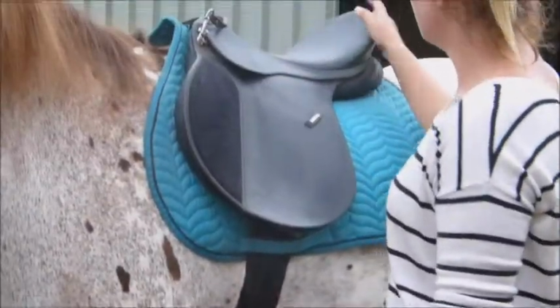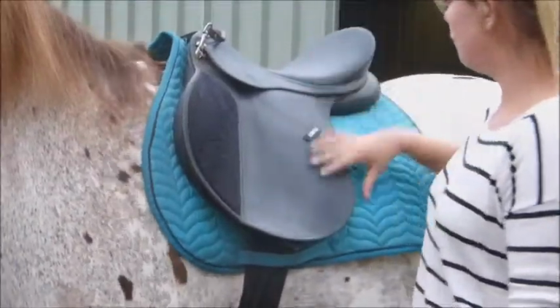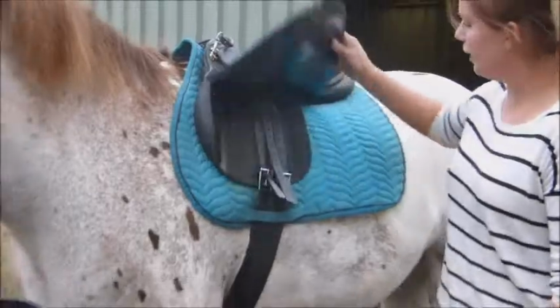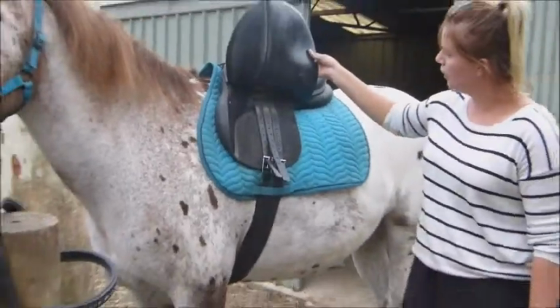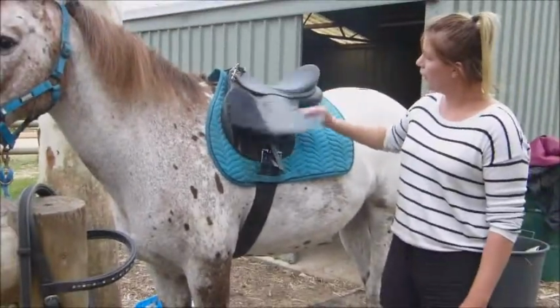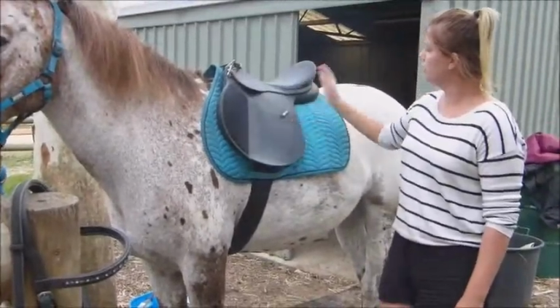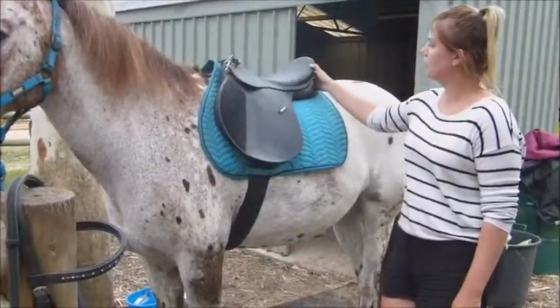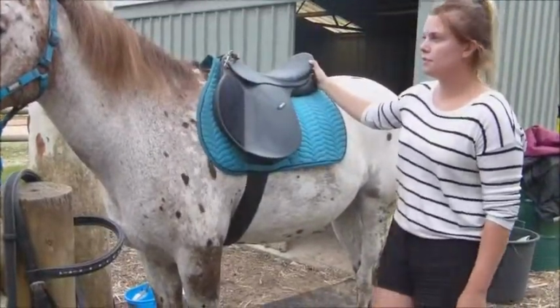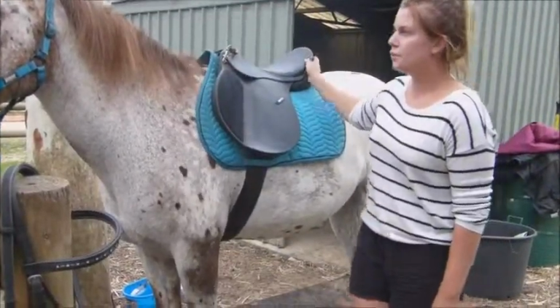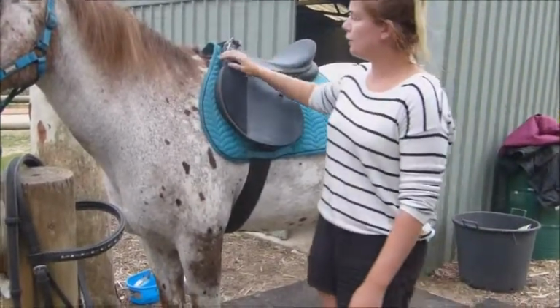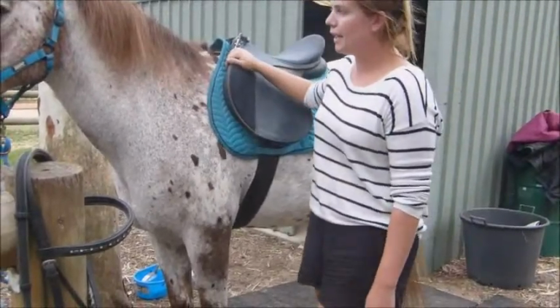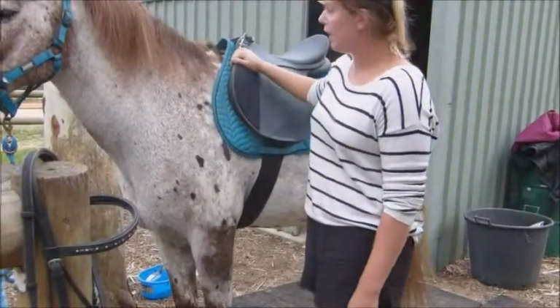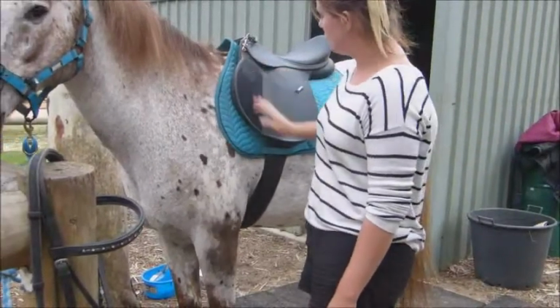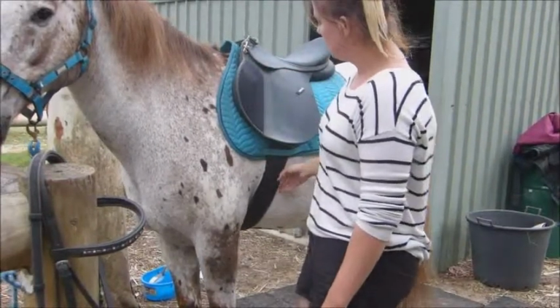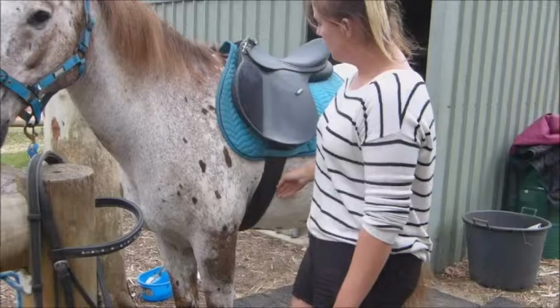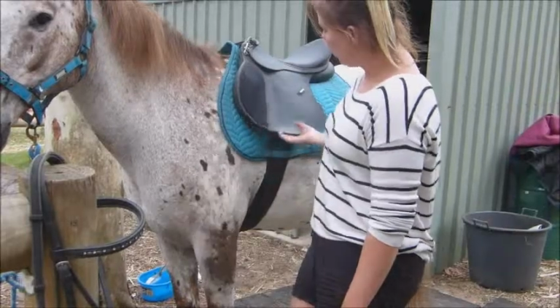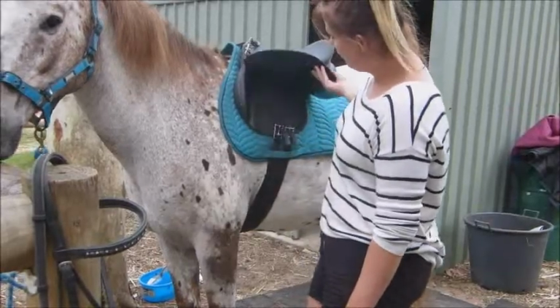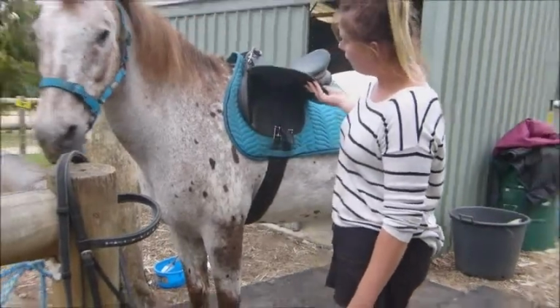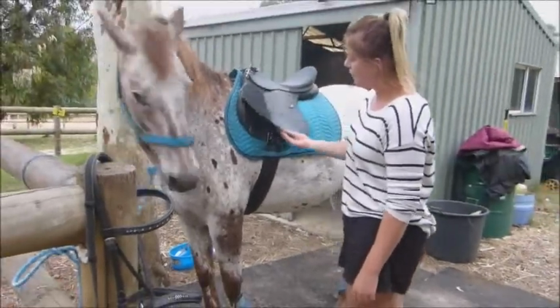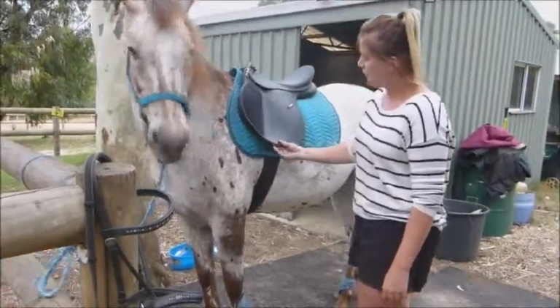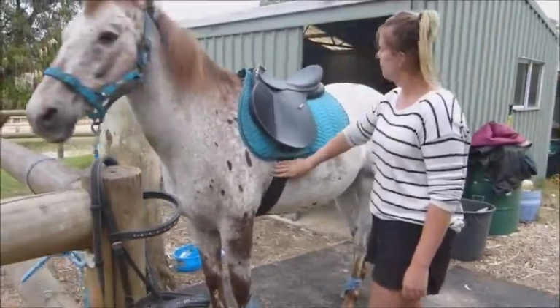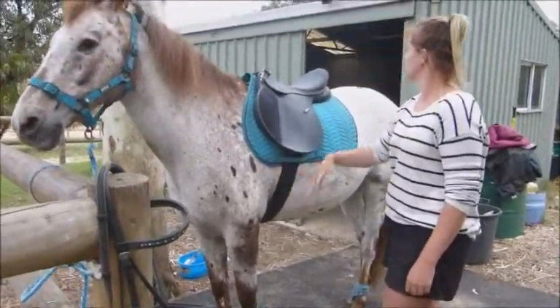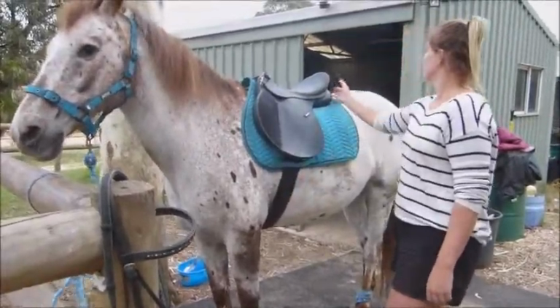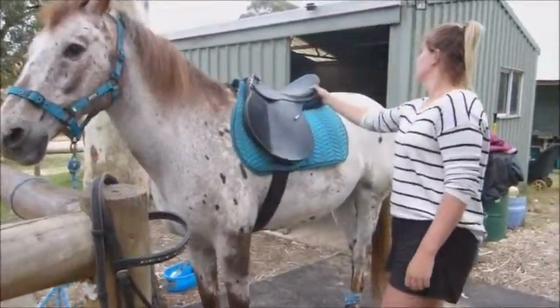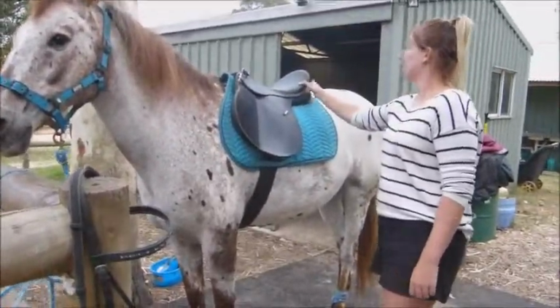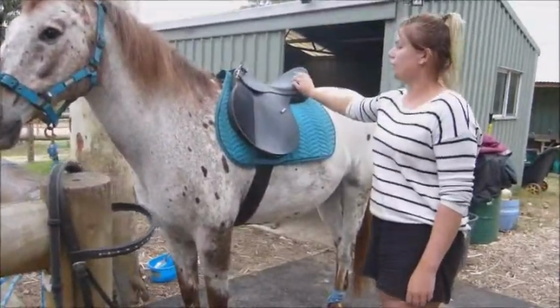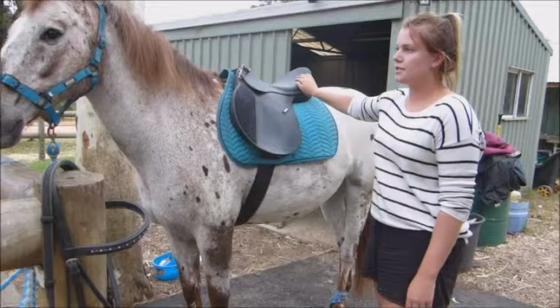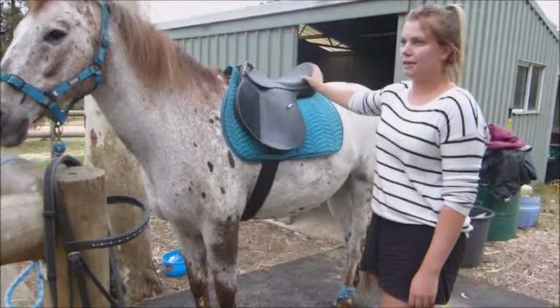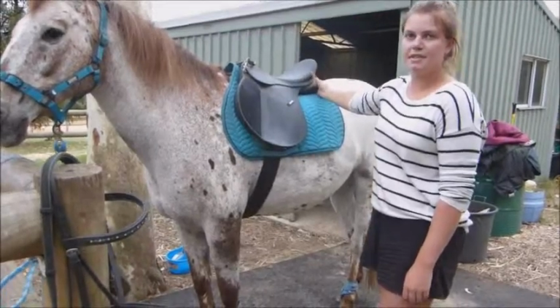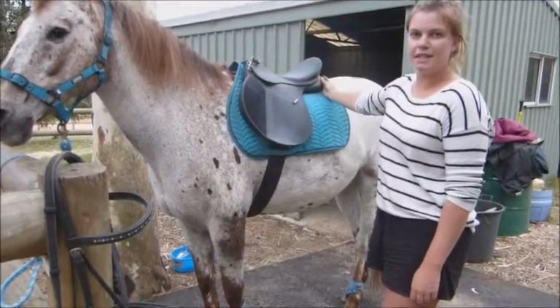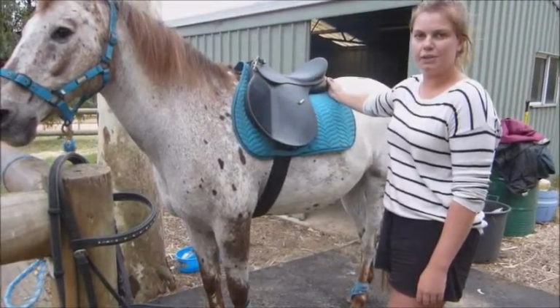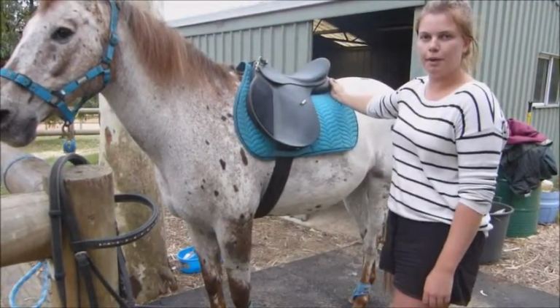It's all fitting well. It's fitted to Woody with a medium gullet, a girth that fits him, and the correct size saddle. This is a 17-inch all-purpose.